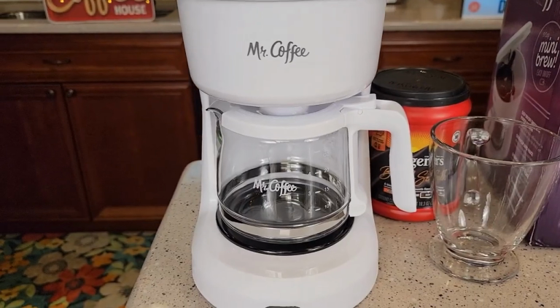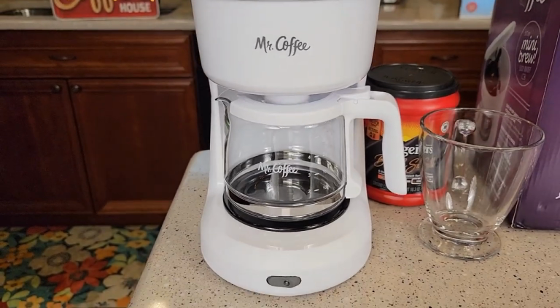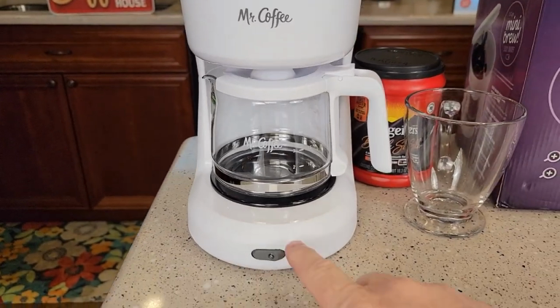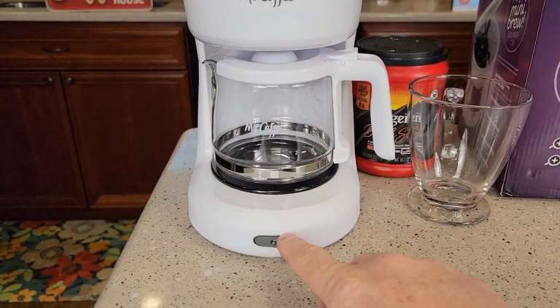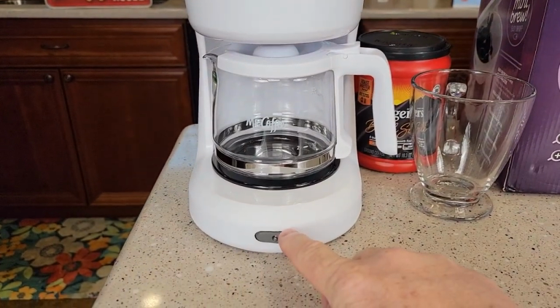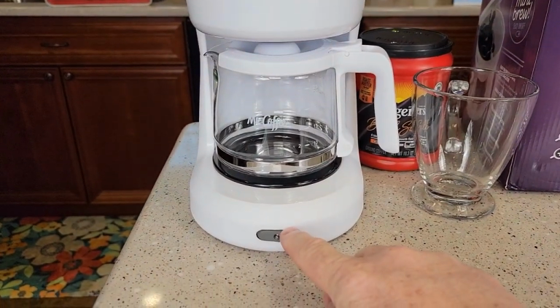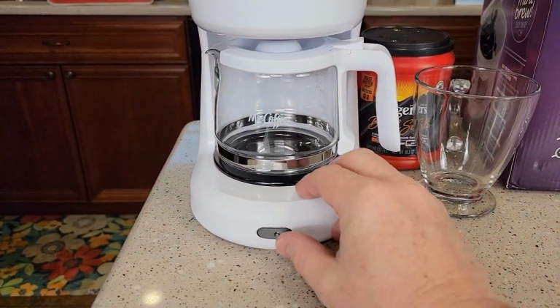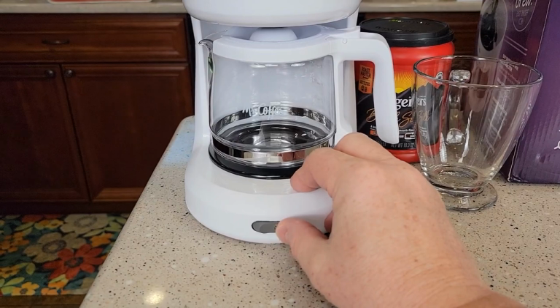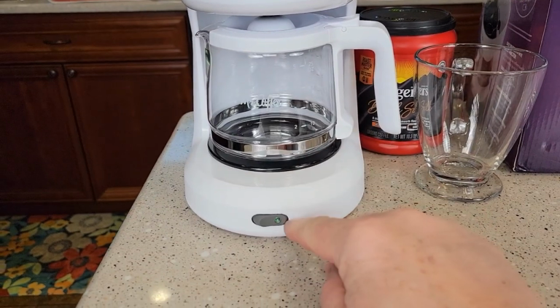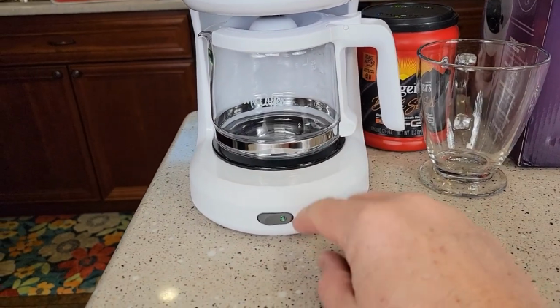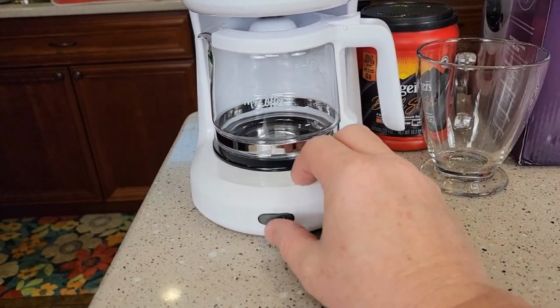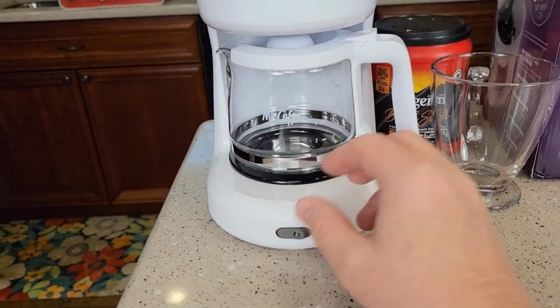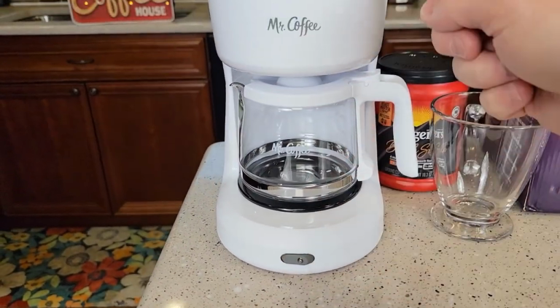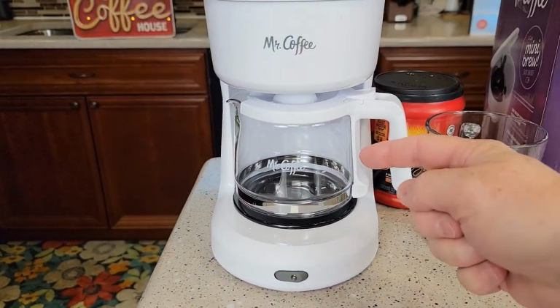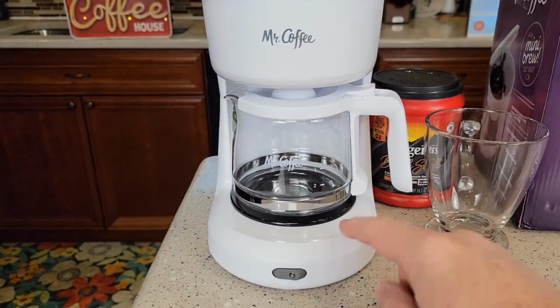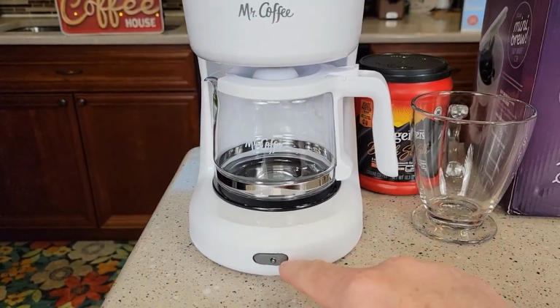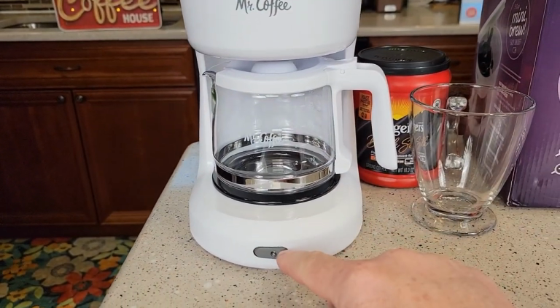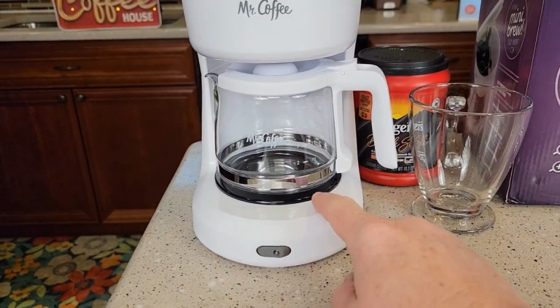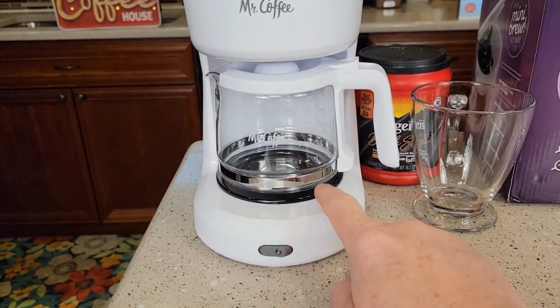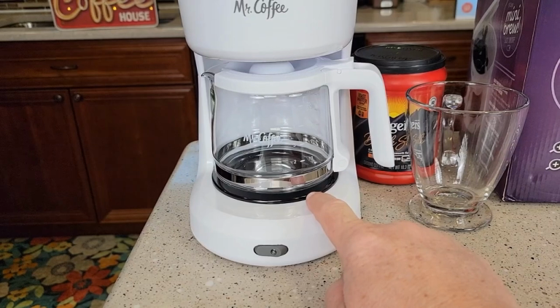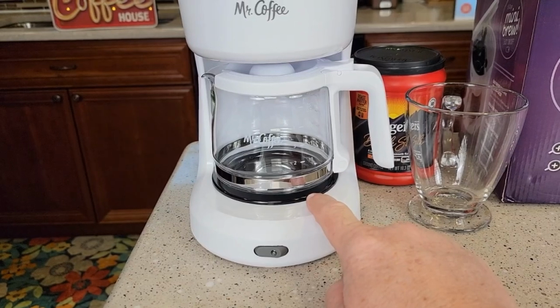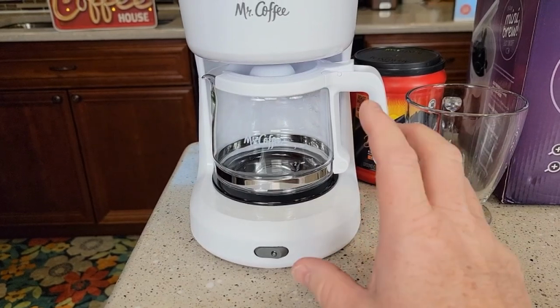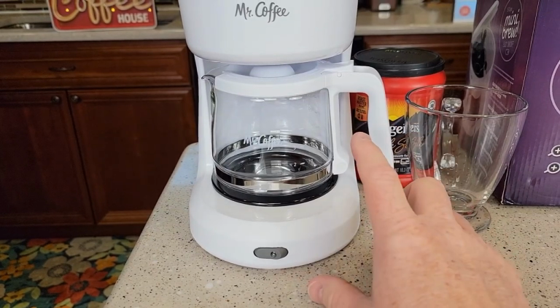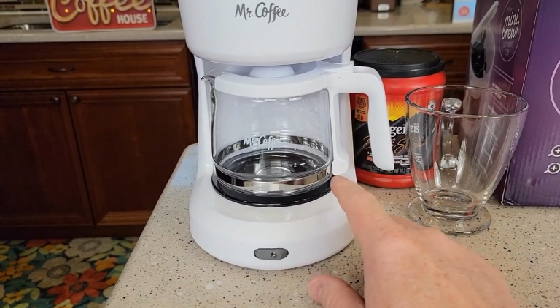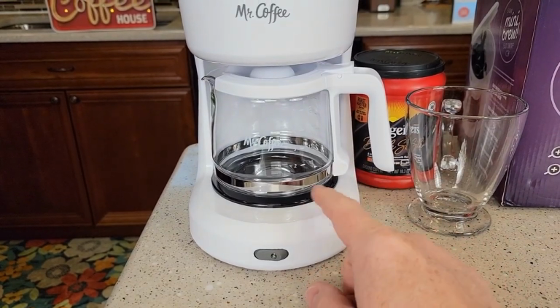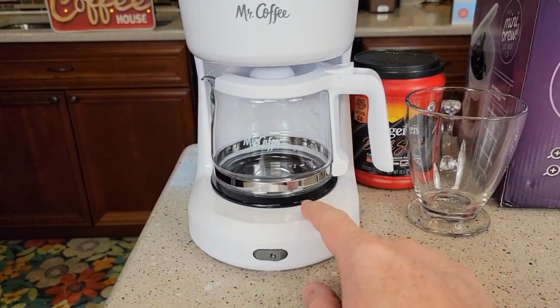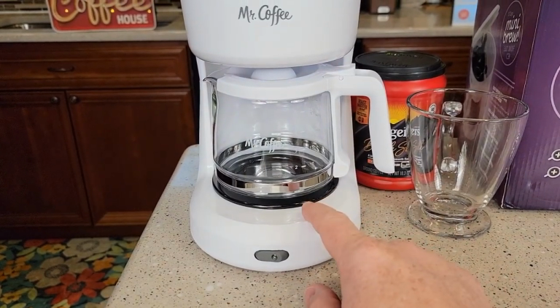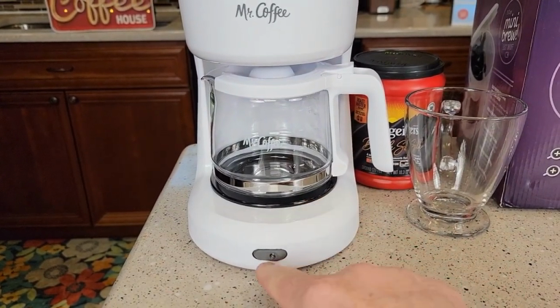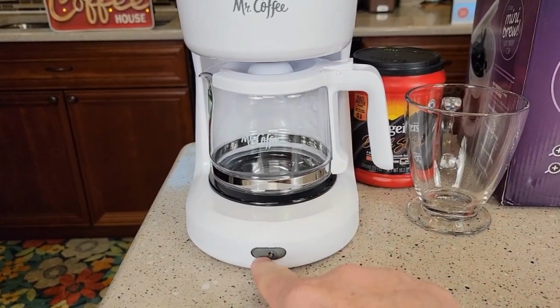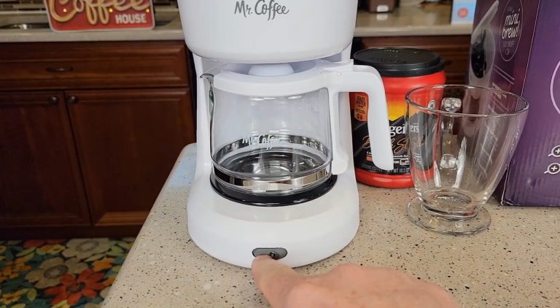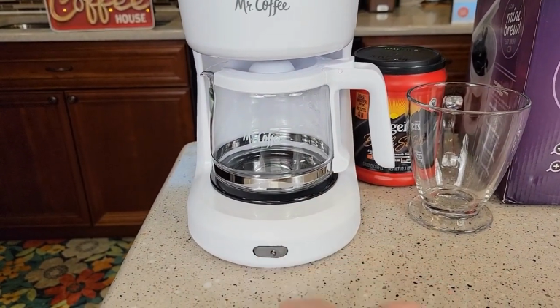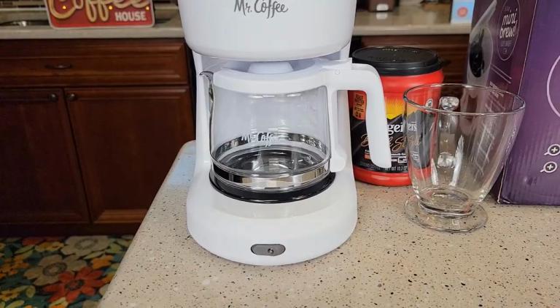So this is very simple to operate. Anytime you want to brew coffee, you're going to flip this switch. The green light is going to come on and it's going to brew the coffee. With that switch on, it's going to keep the warming plate on. So when you're done brewing and you want the warming plate to turn off, make sure you physically turn the switch off.